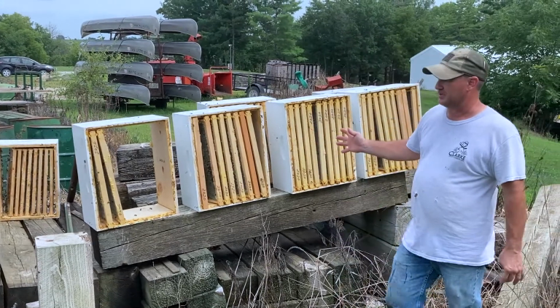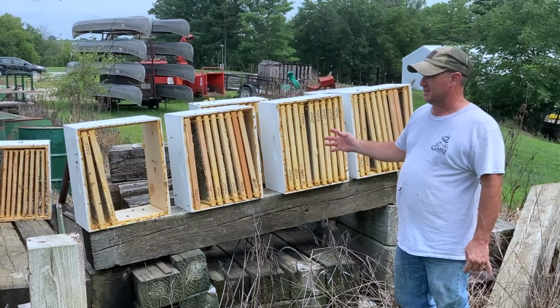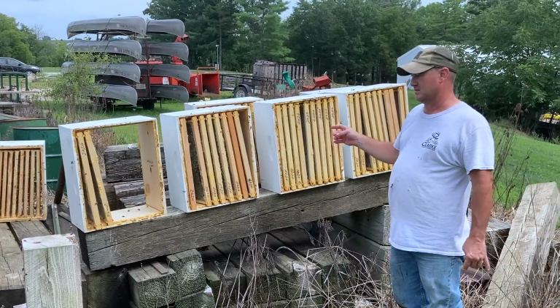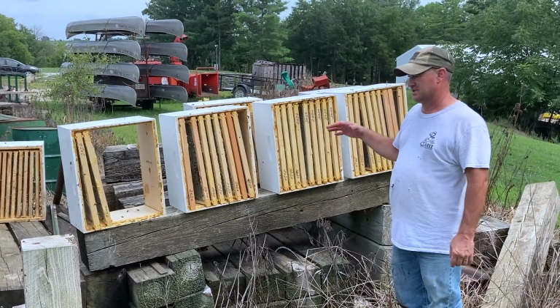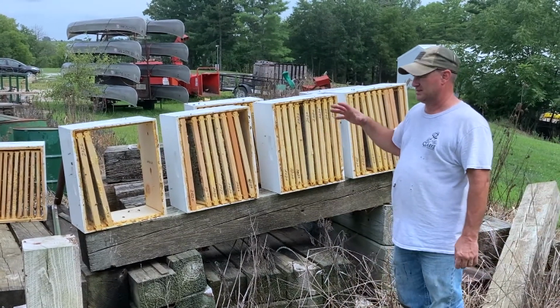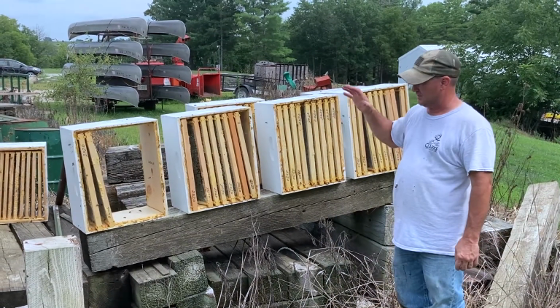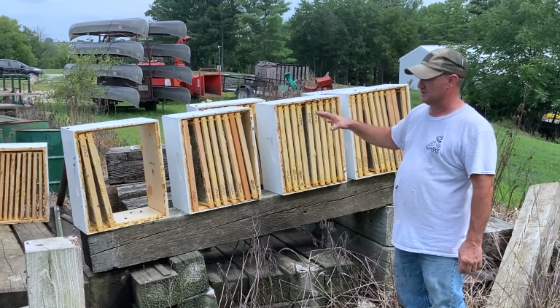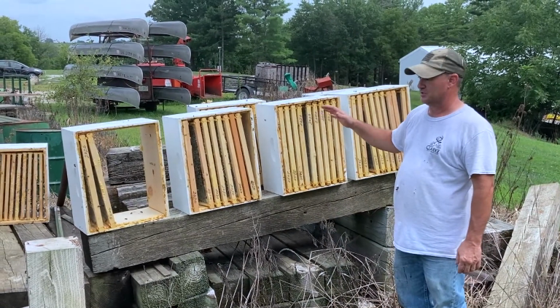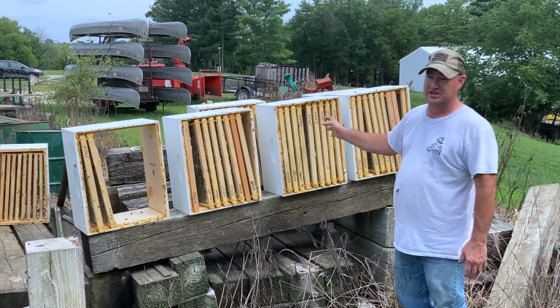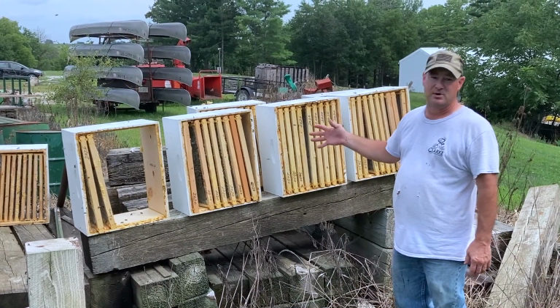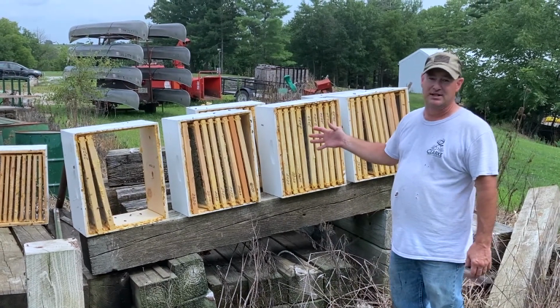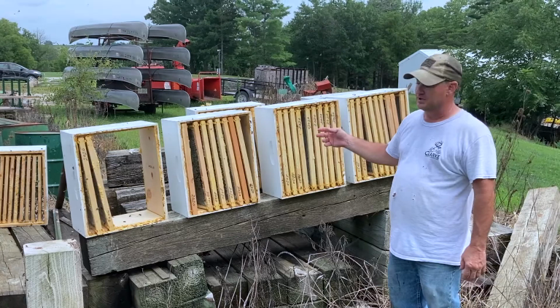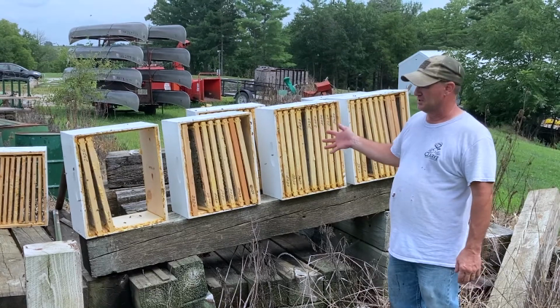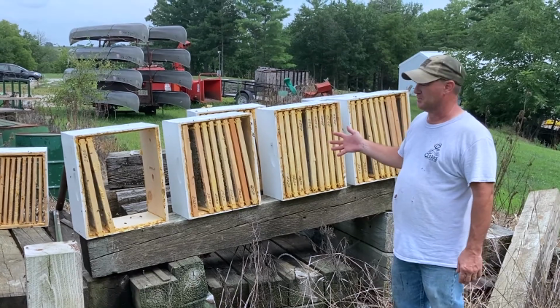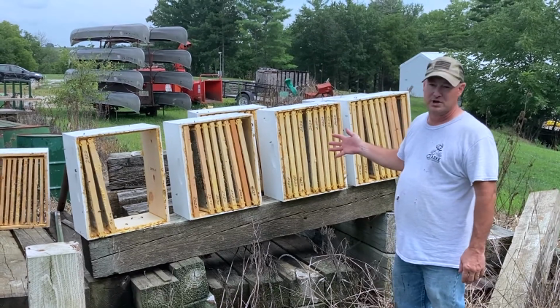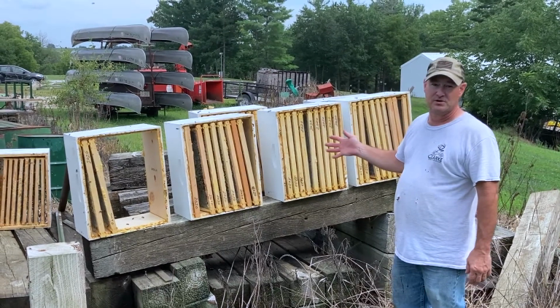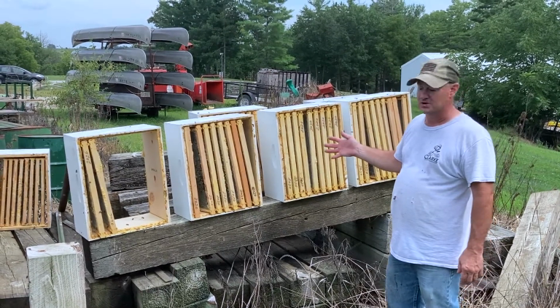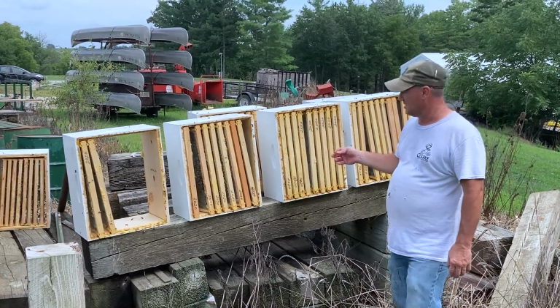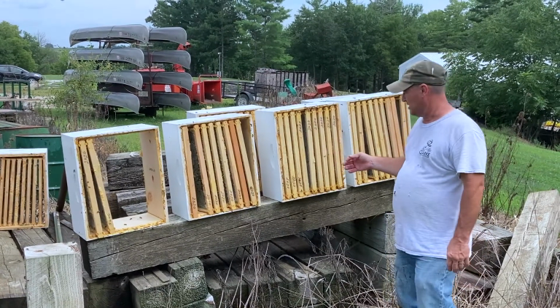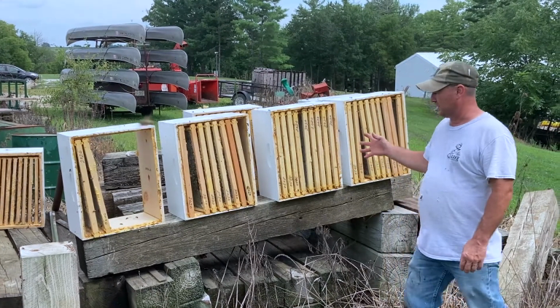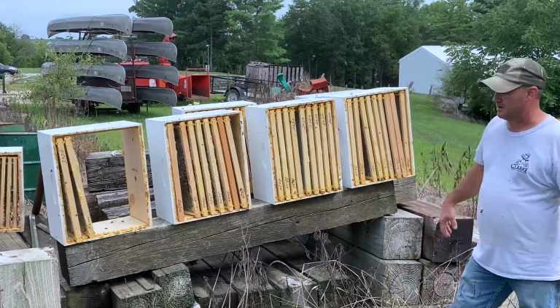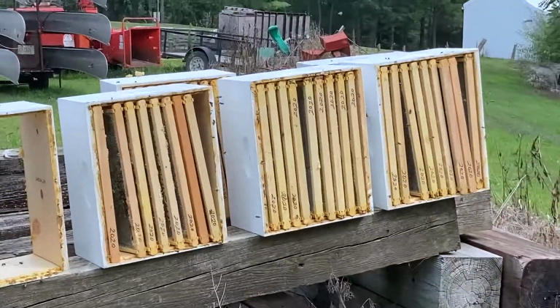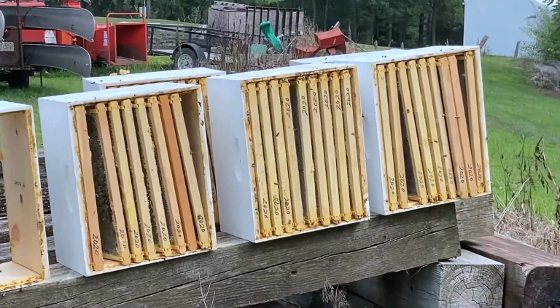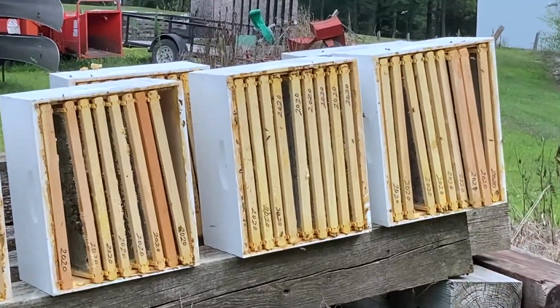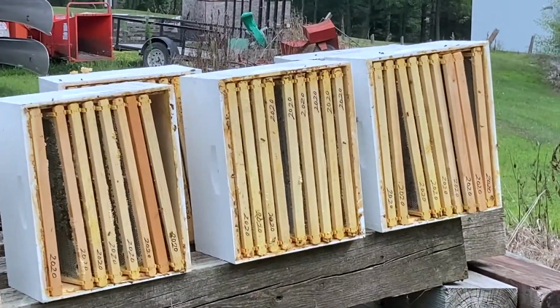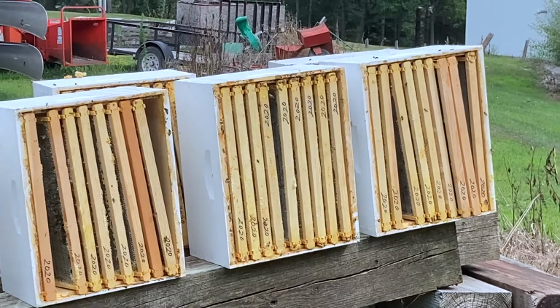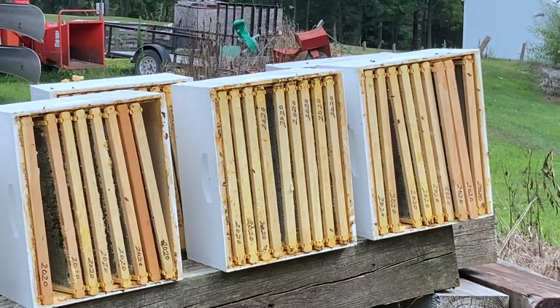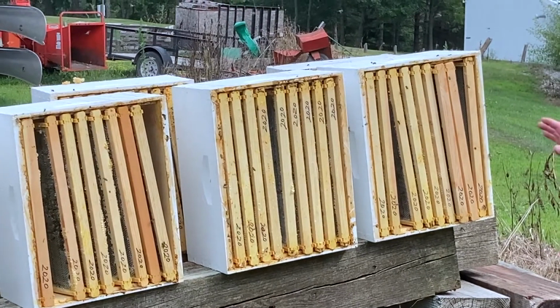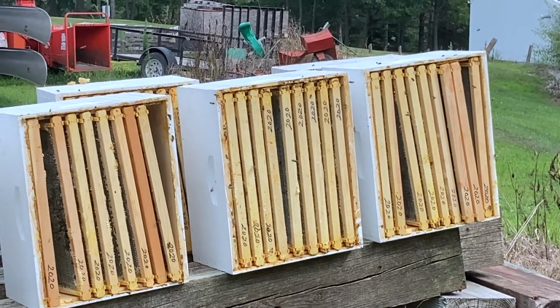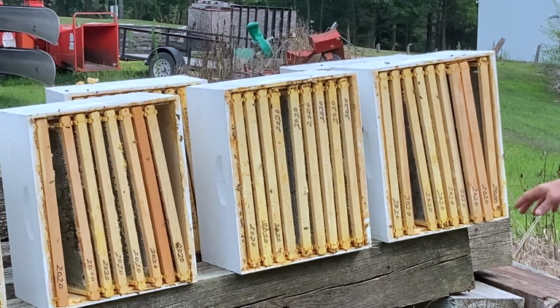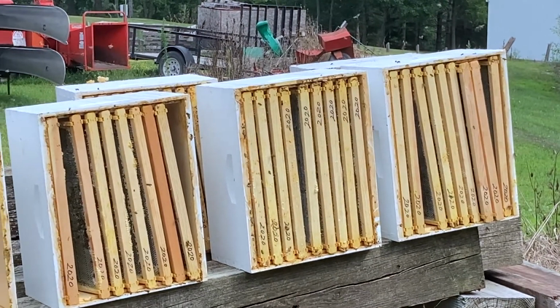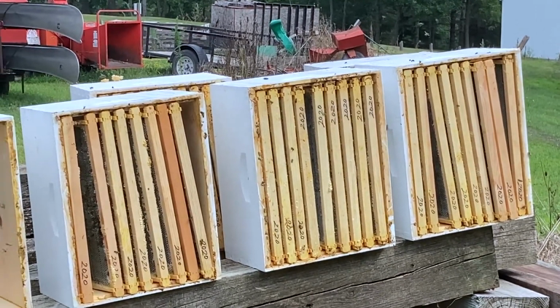We'll leave them out here for a couple days. Once the bees stop using this, we'll know they got them all cleaned up, and then we can put them away for winter storage. They're going to clean them up better than we can, and they're happy right now because they're getting a bunch of free honey.